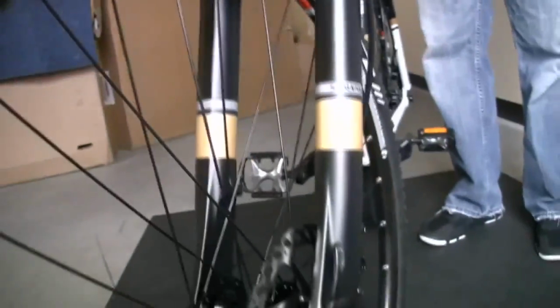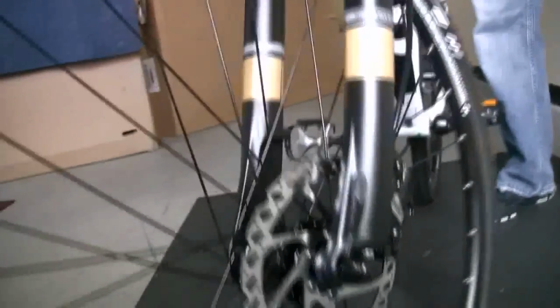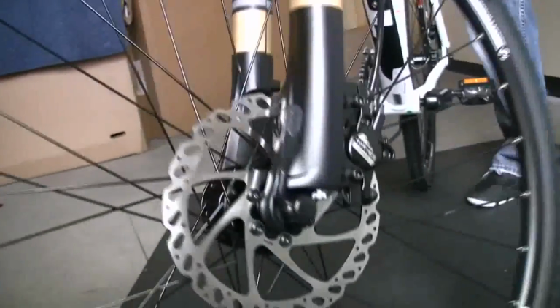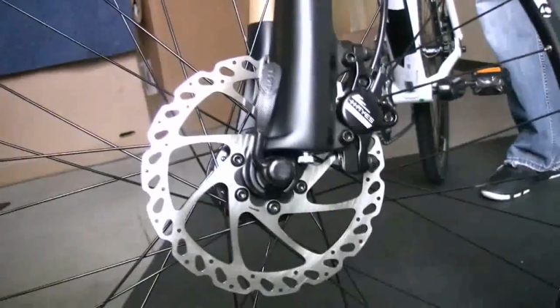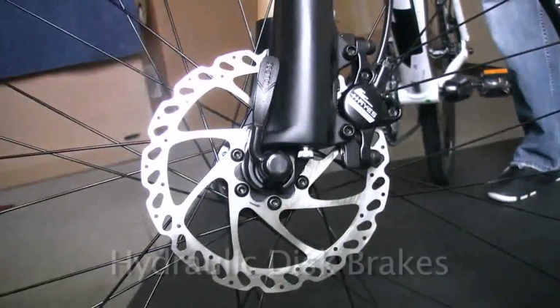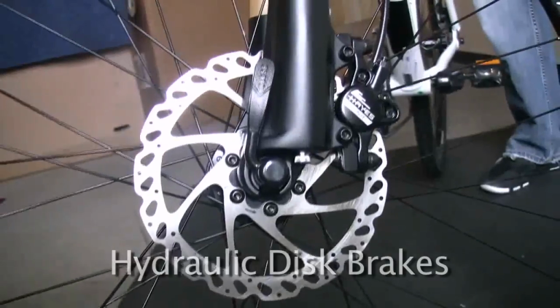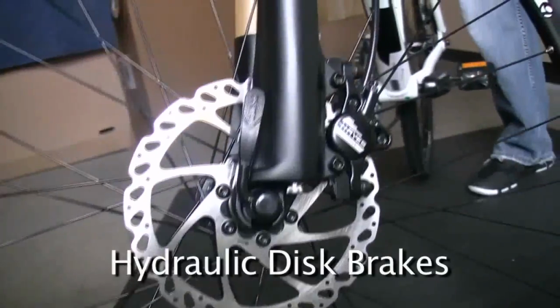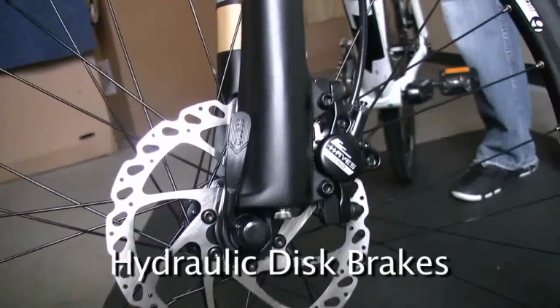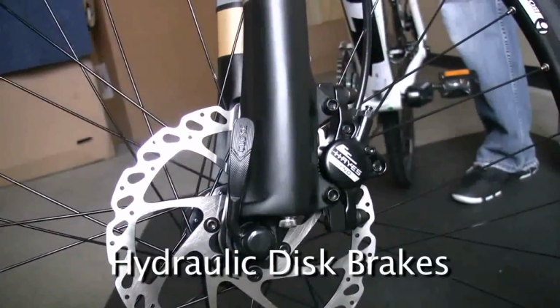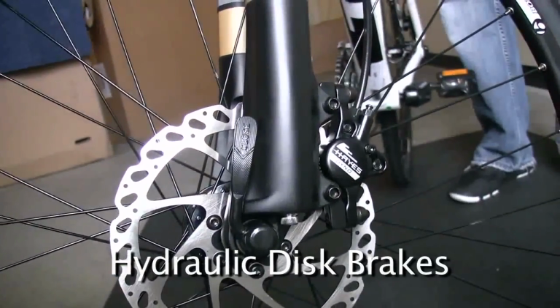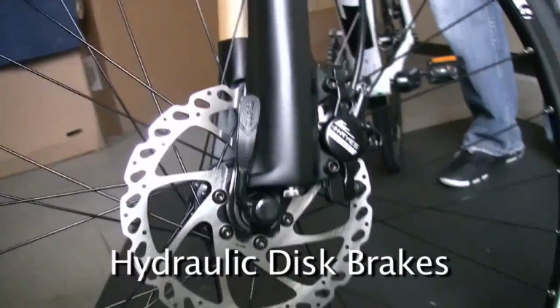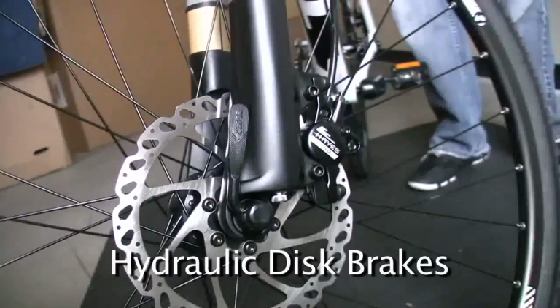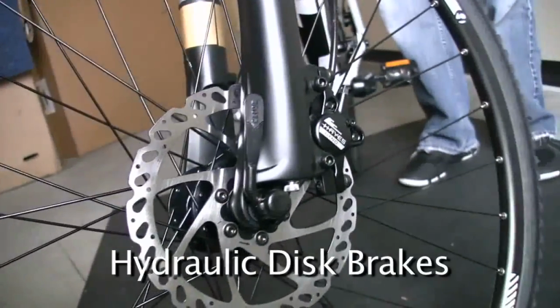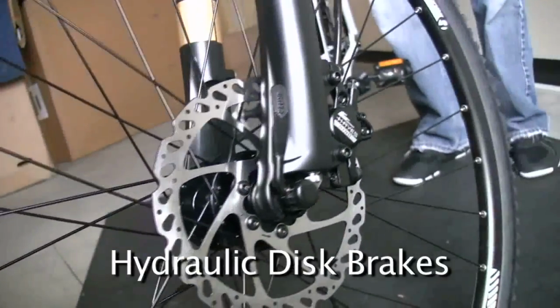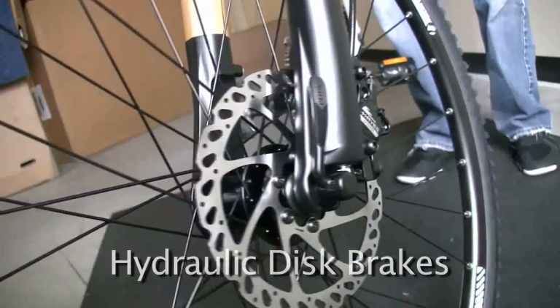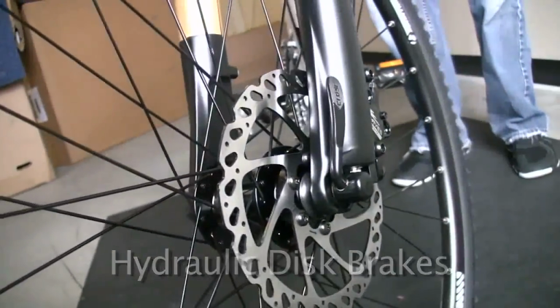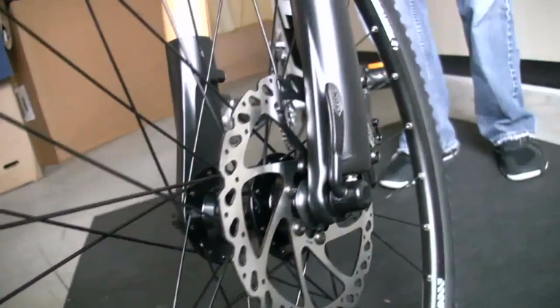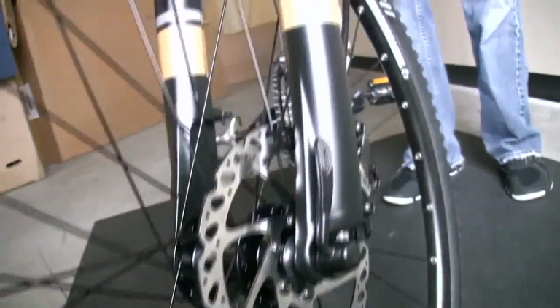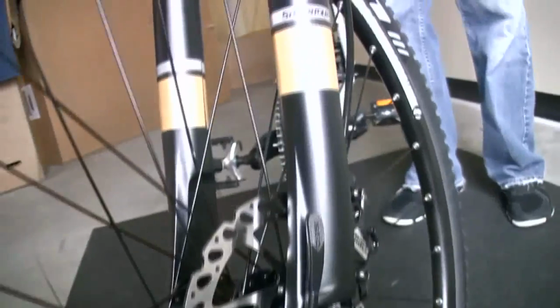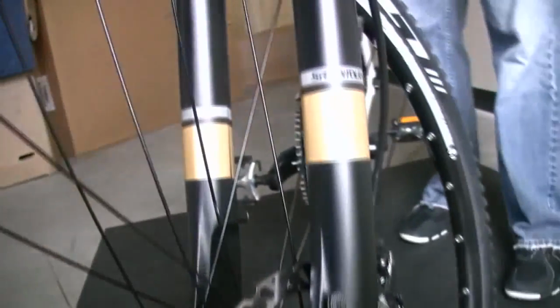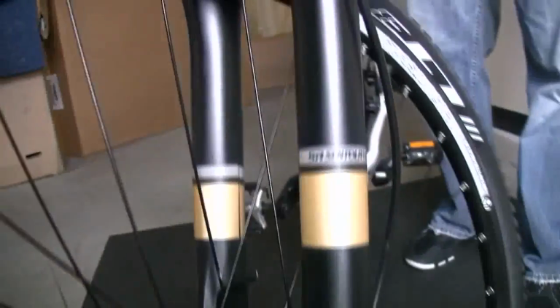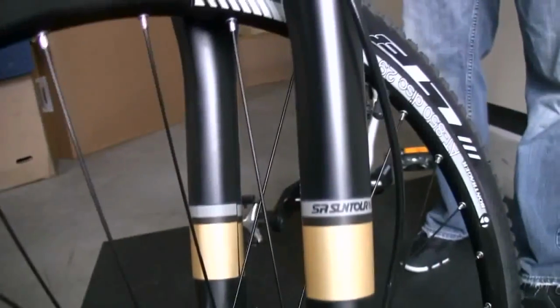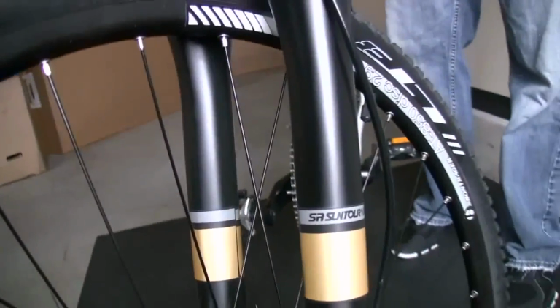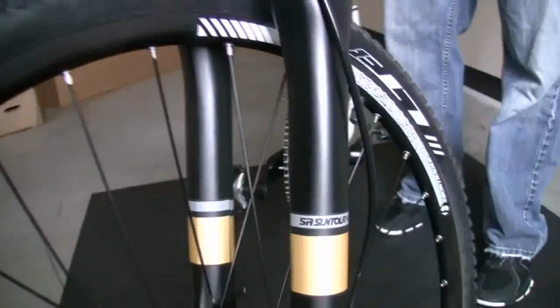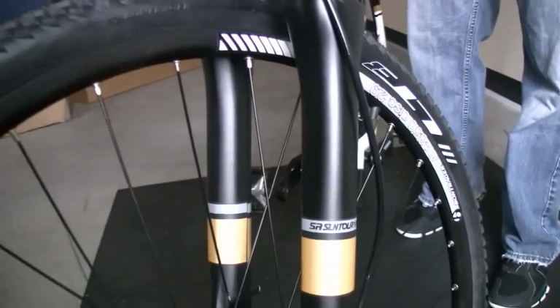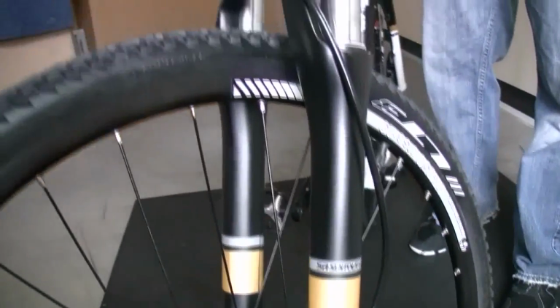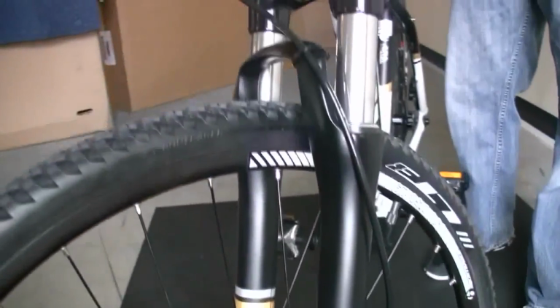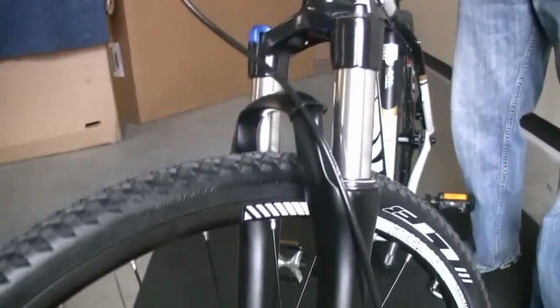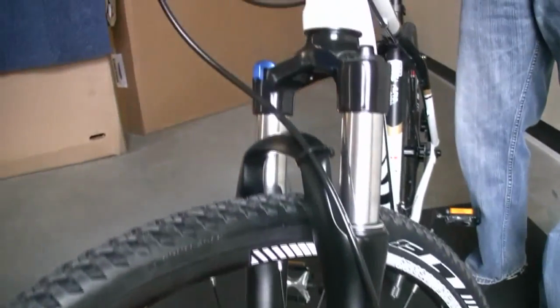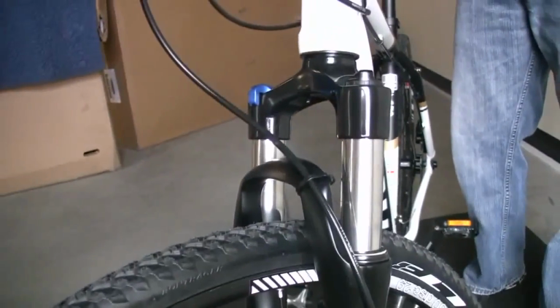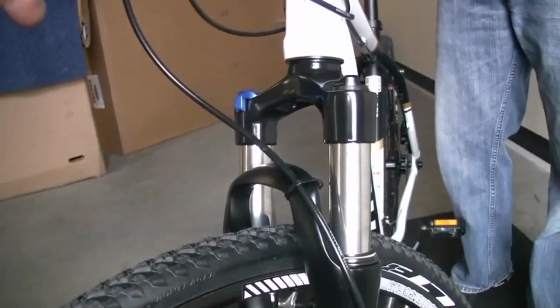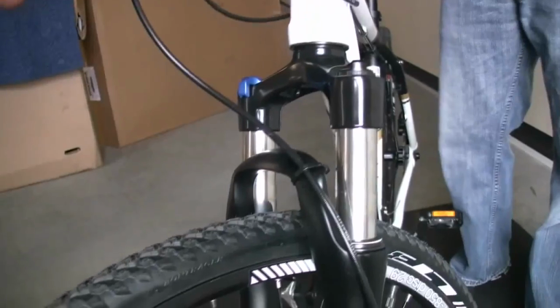It's got disc brakes — those are hydraulic disc brakes — so very easy to get good stopping strength out of it with a single finger. Super durable setup. Hydraulics don't need a whole lot of attention and they're really long lasting brakes.